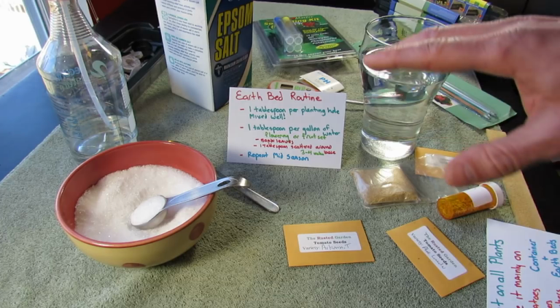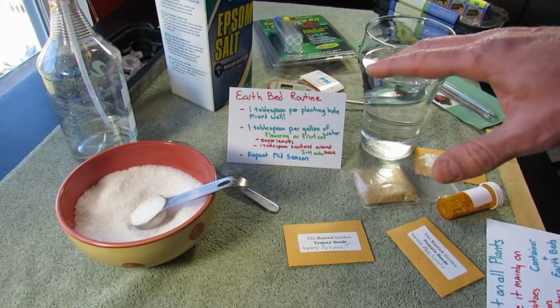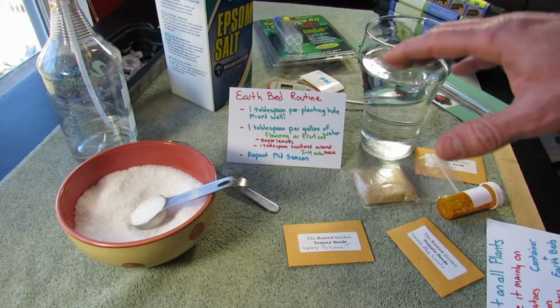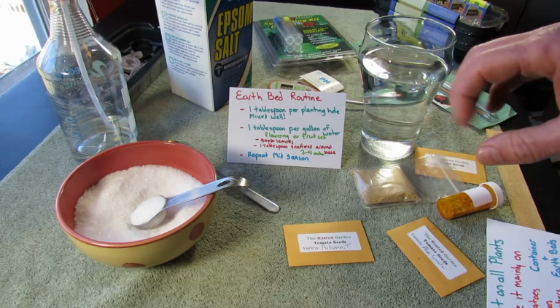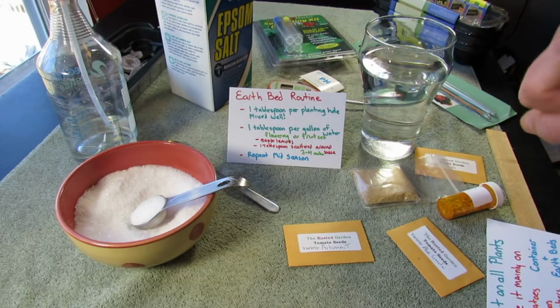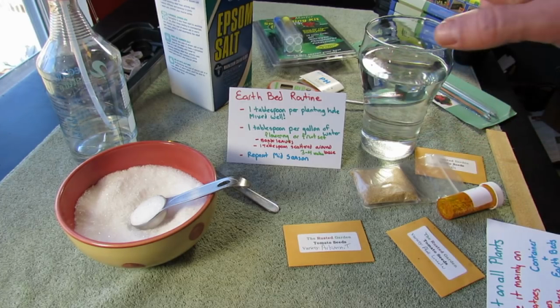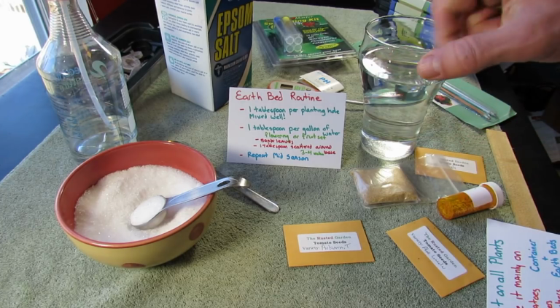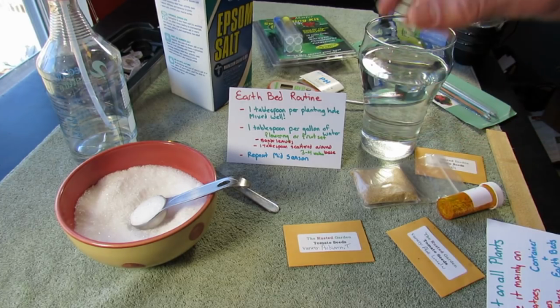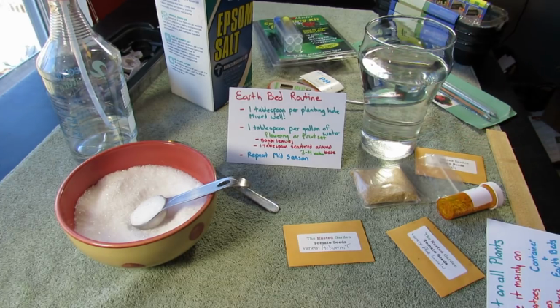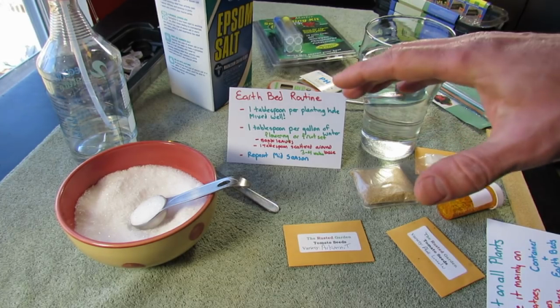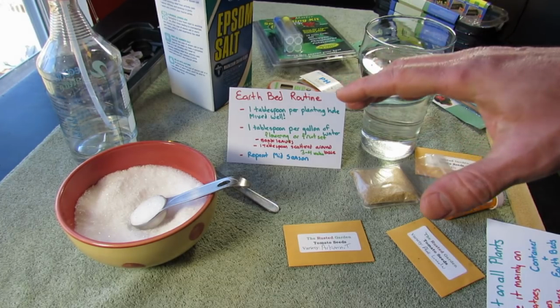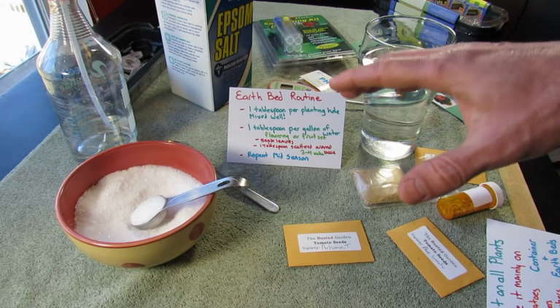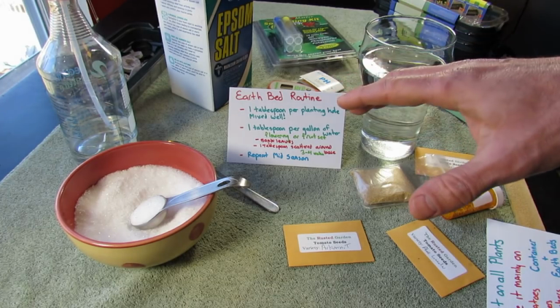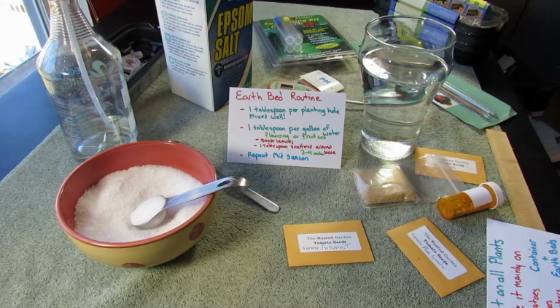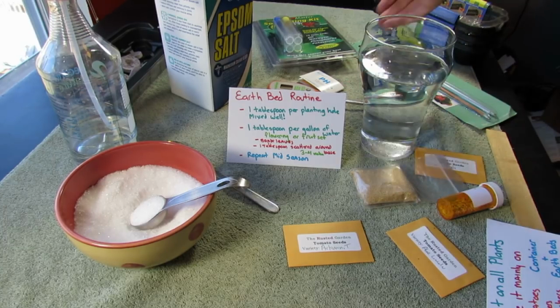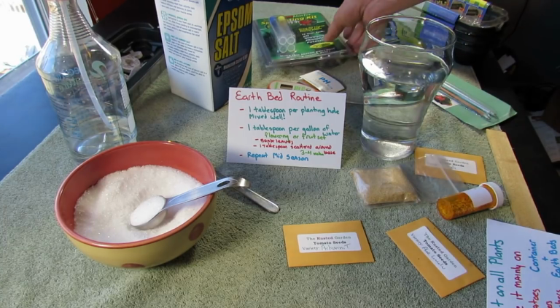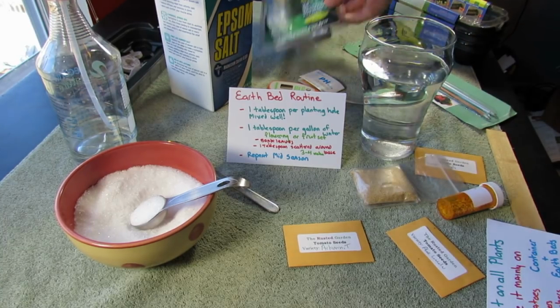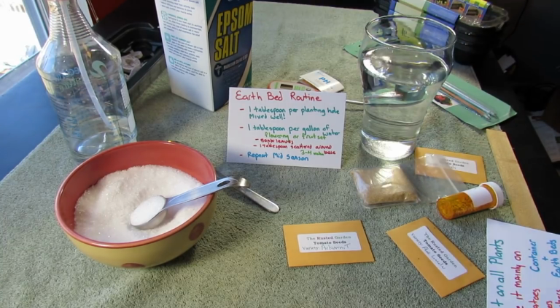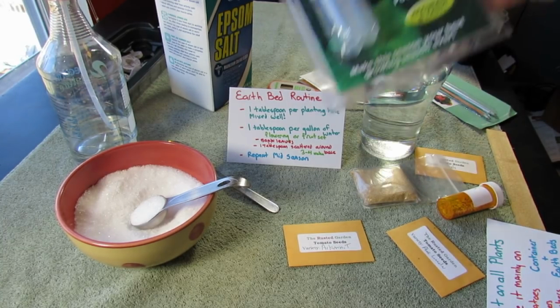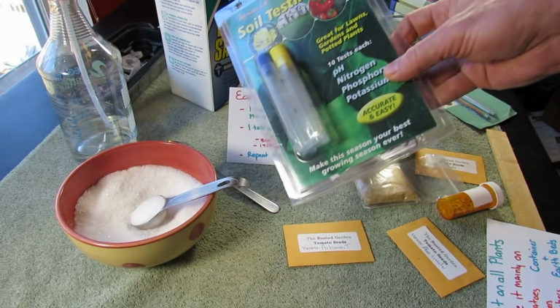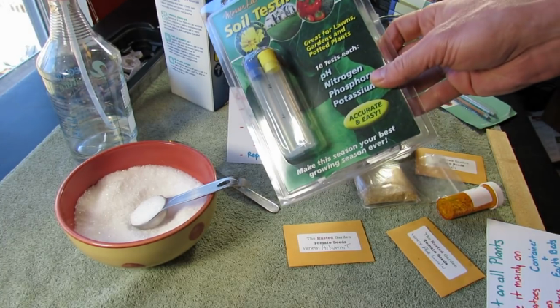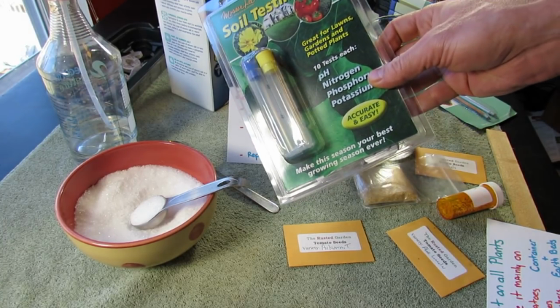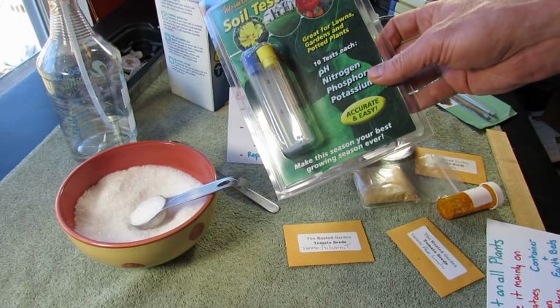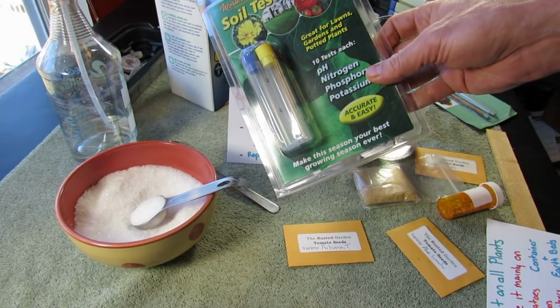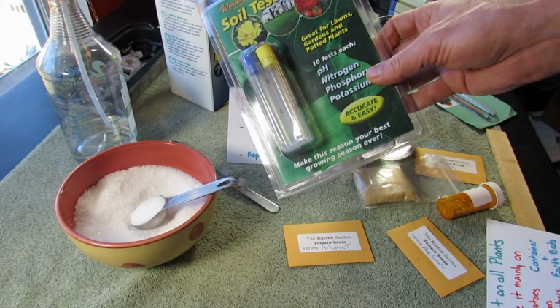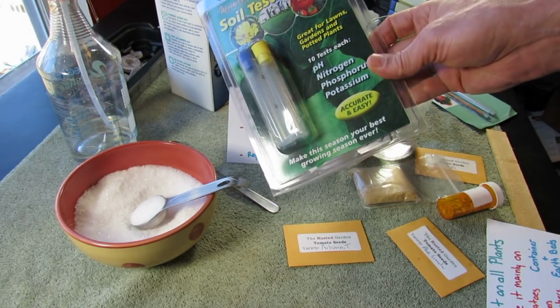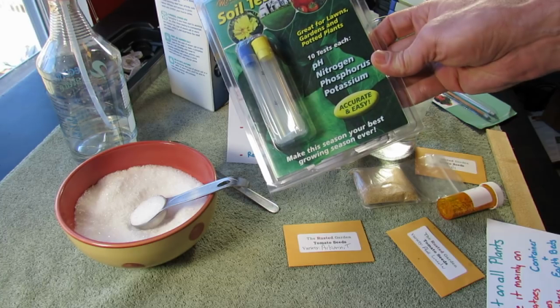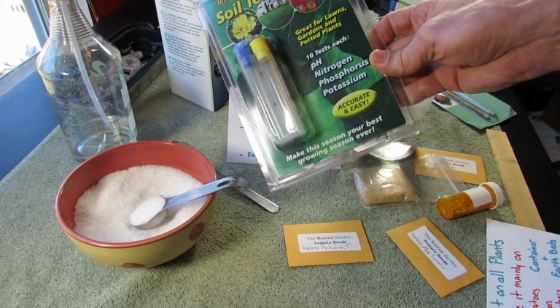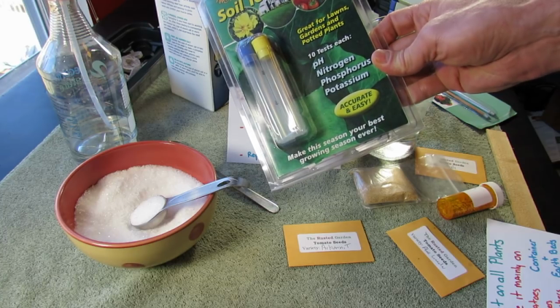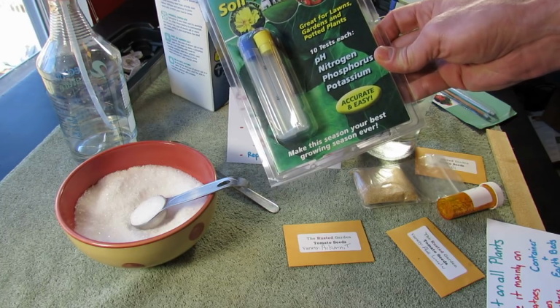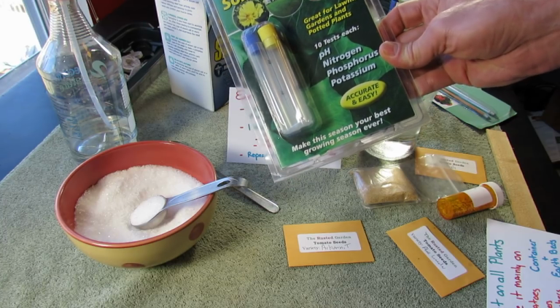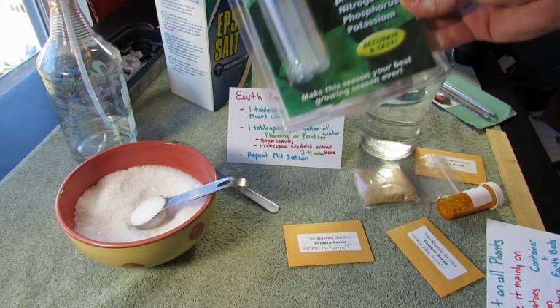A lot of people say test your soil — and that's true. A test kit typically comes with chemicals to test nitrogen, phosphorus, and potassium.